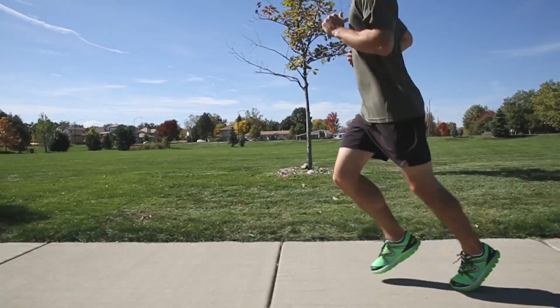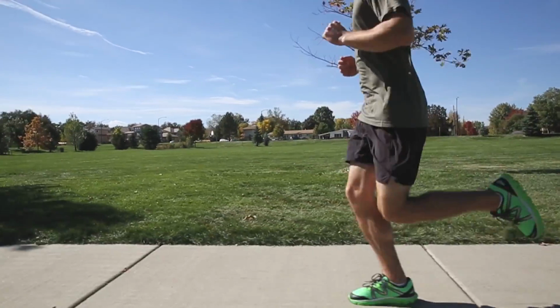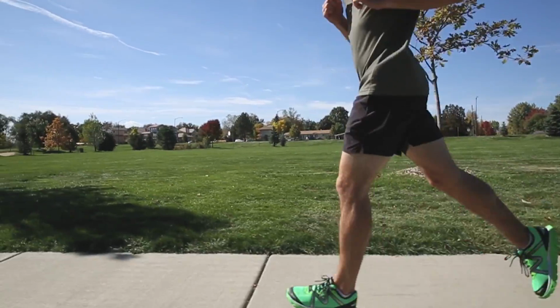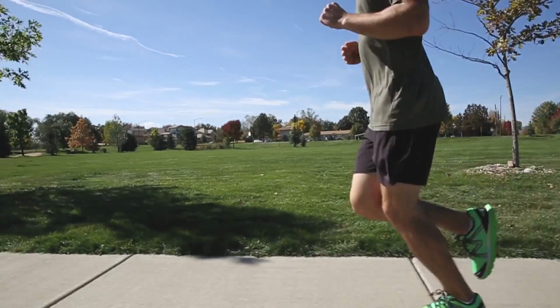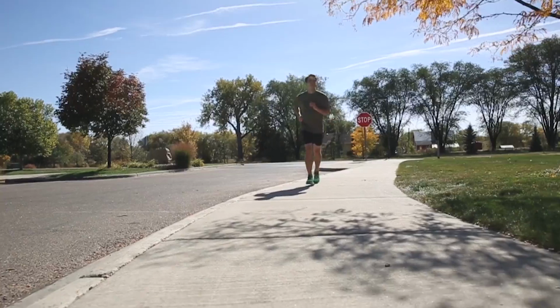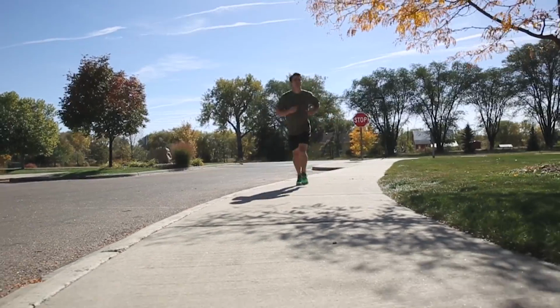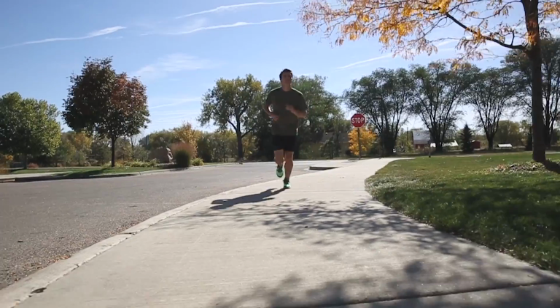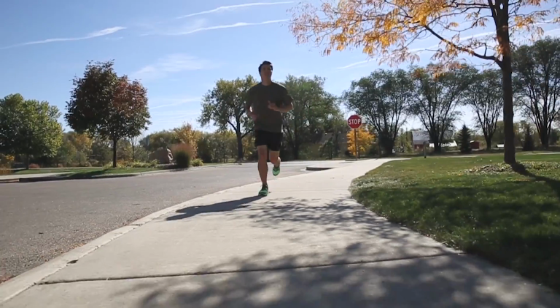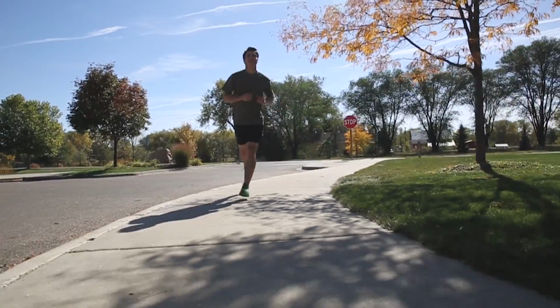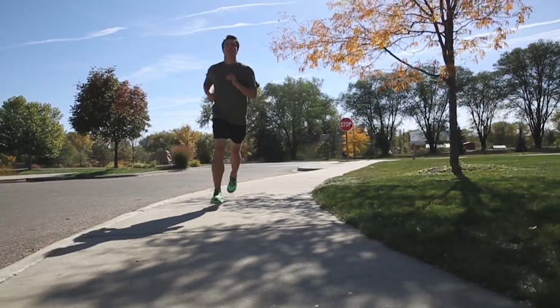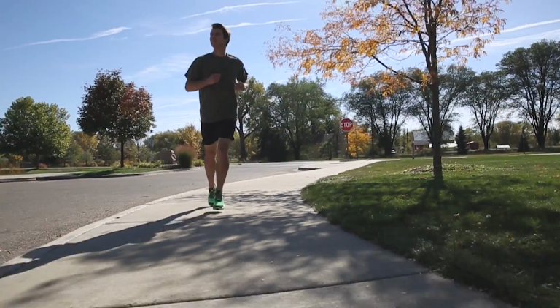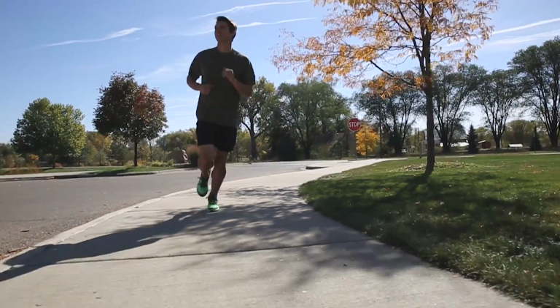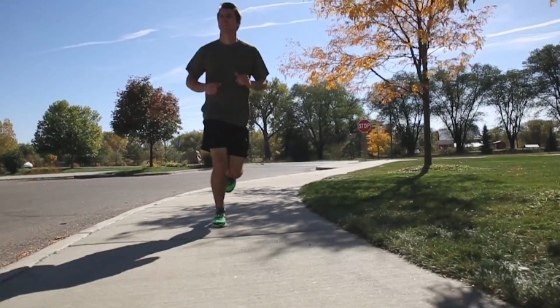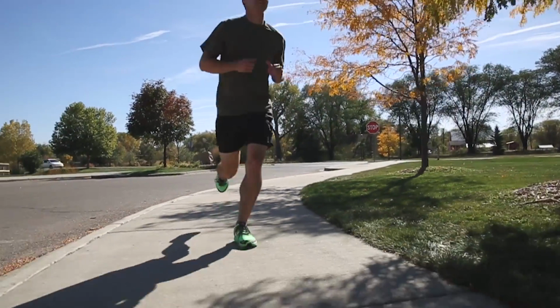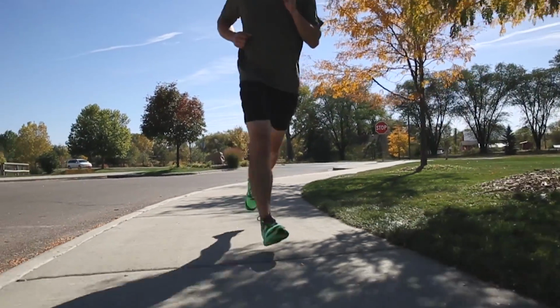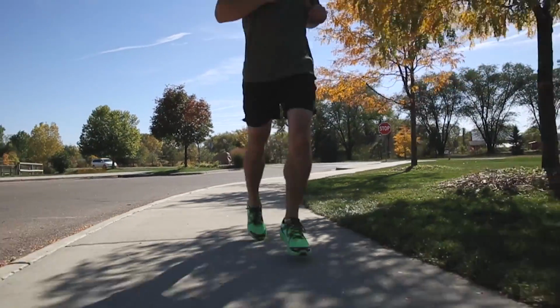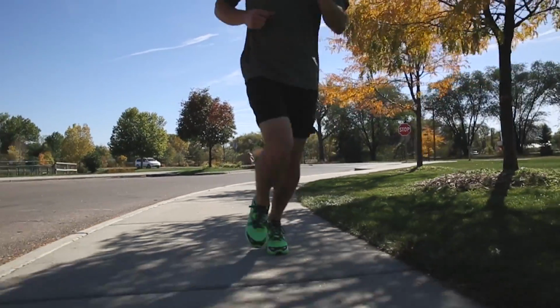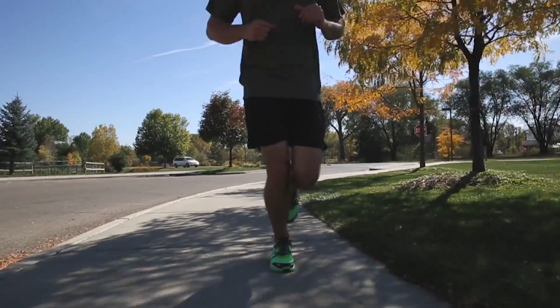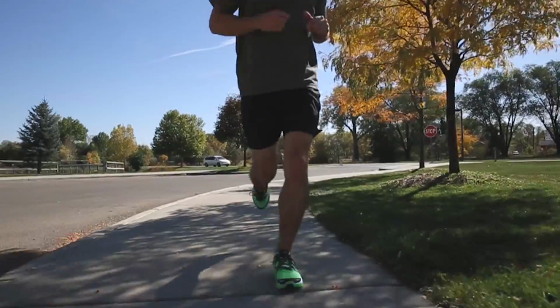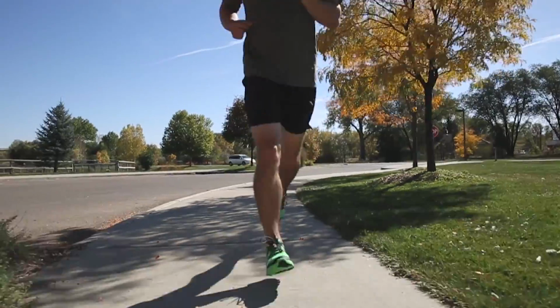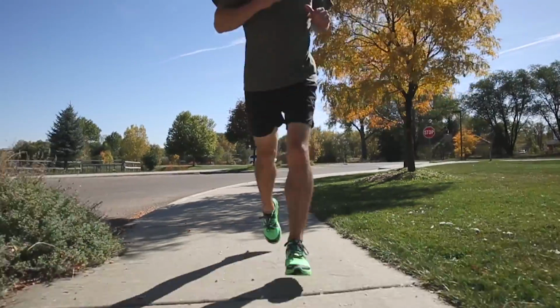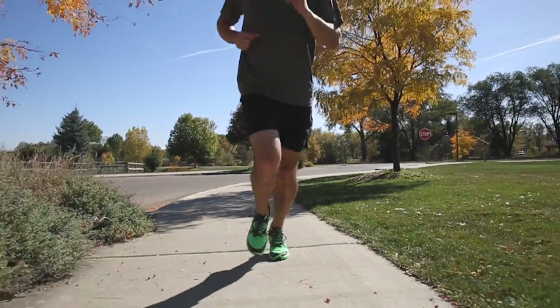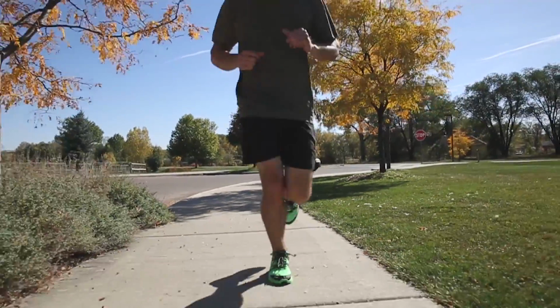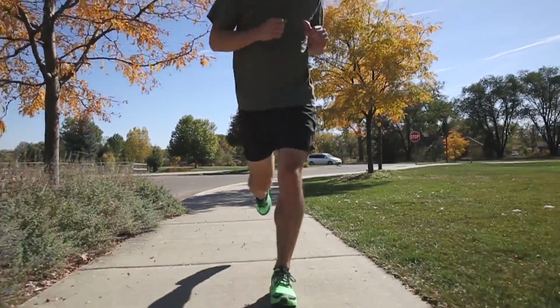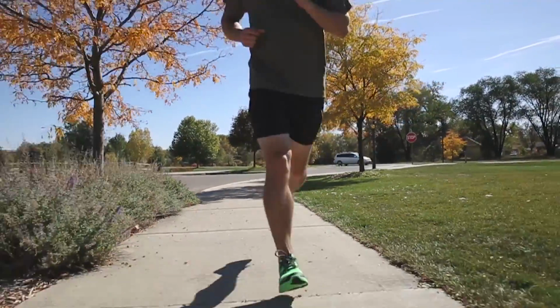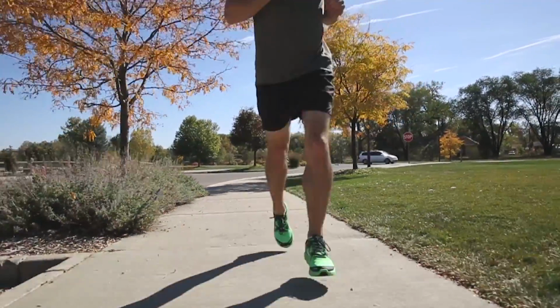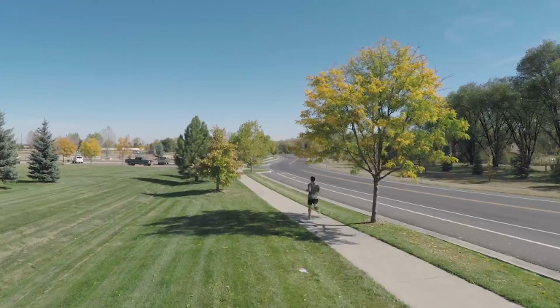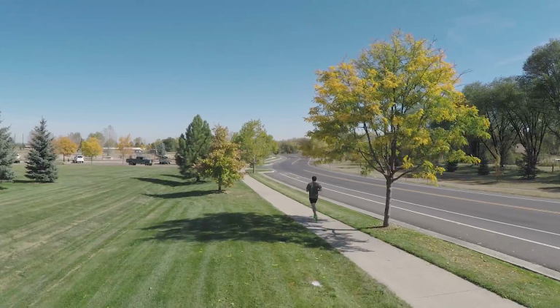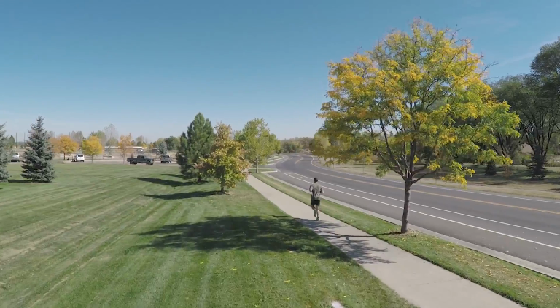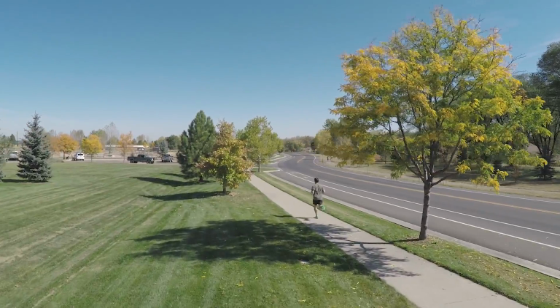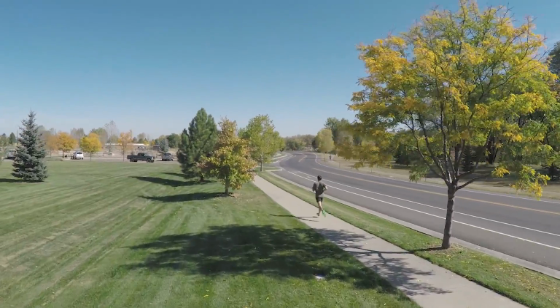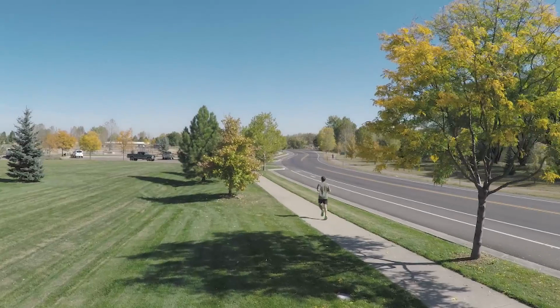In our effort to help customers live life well, we're excited to add these three new profiles to fit the varying preferences of runners. We're looking forward to watching MBT Physiological Footwear out running the roads, tracks, and trails near you.